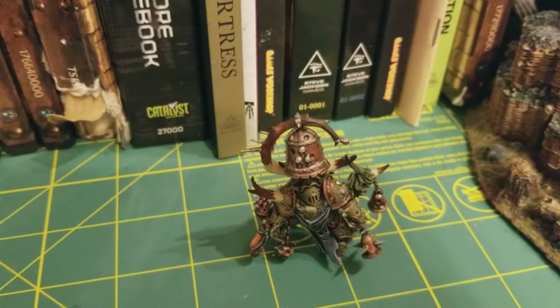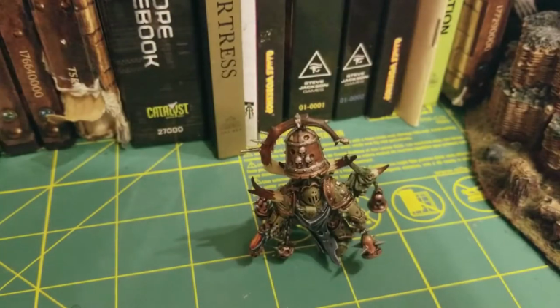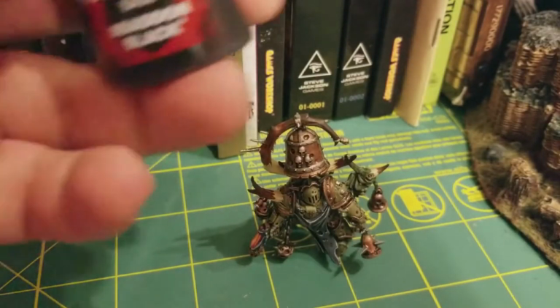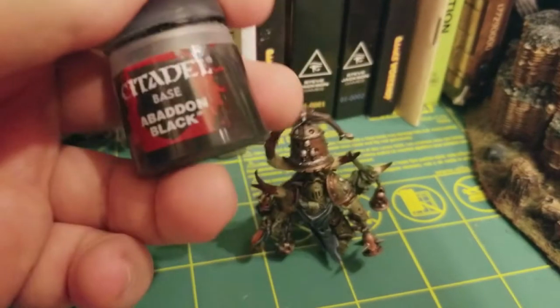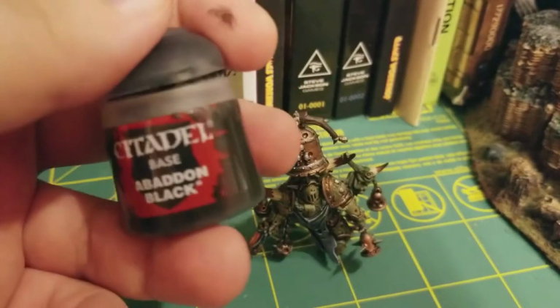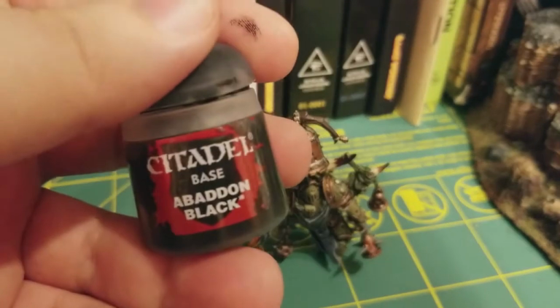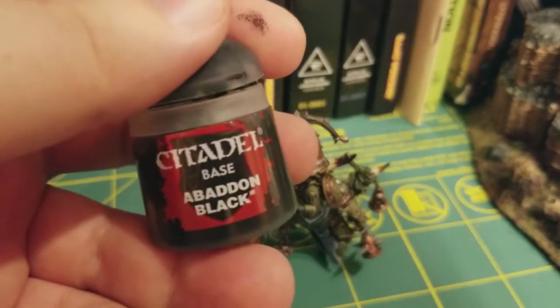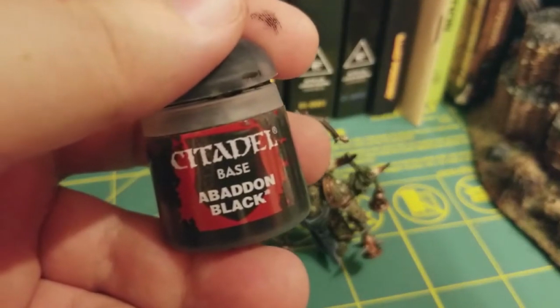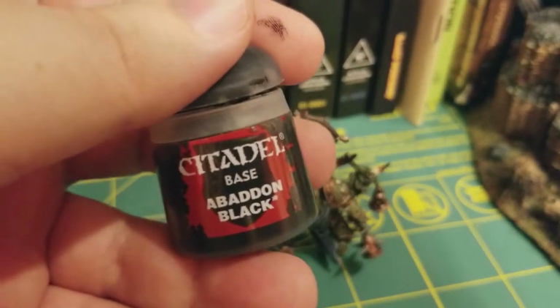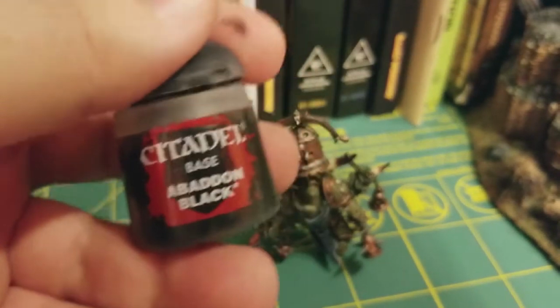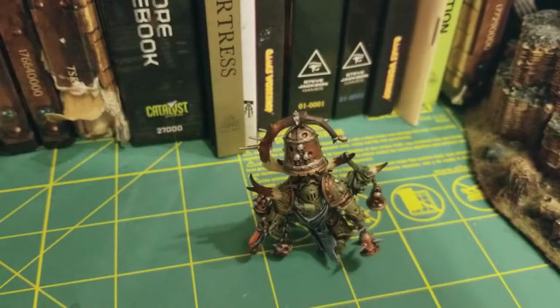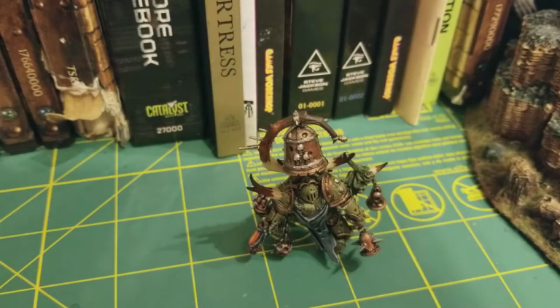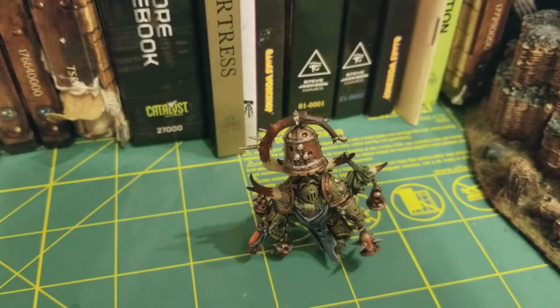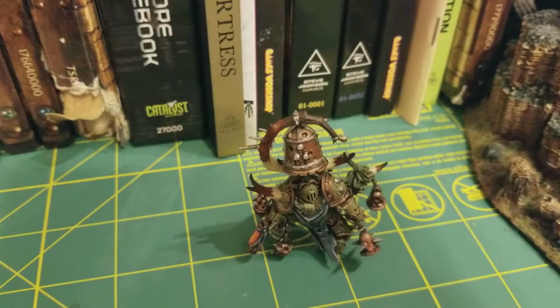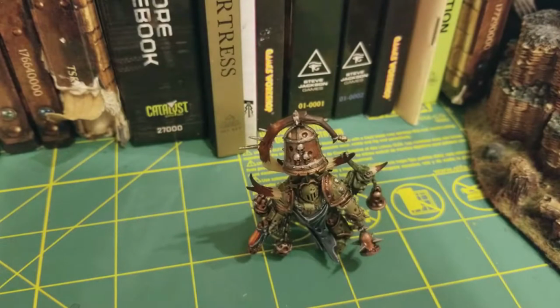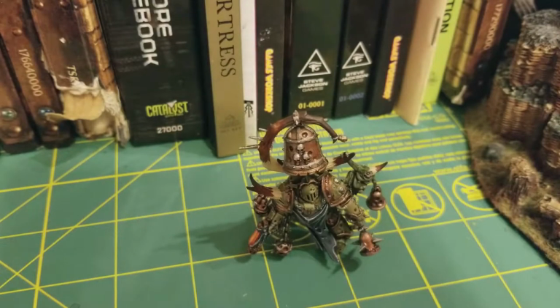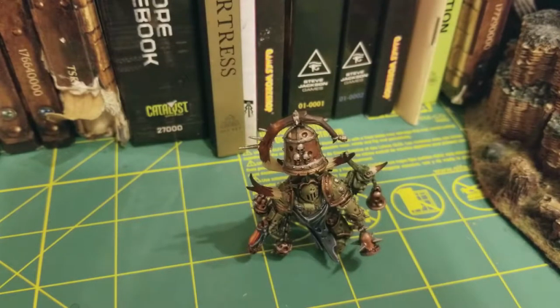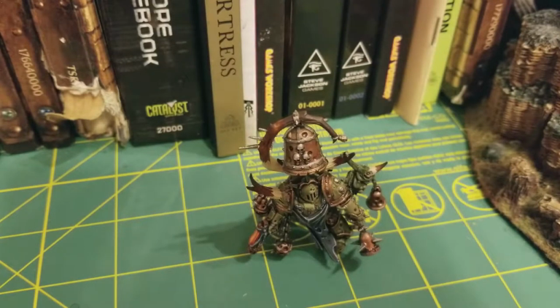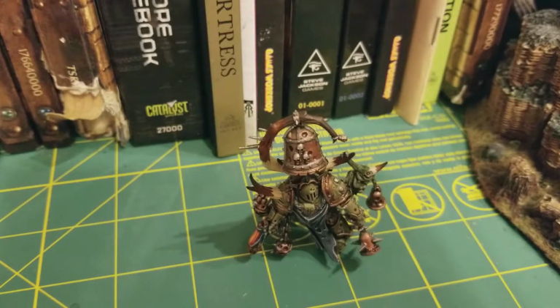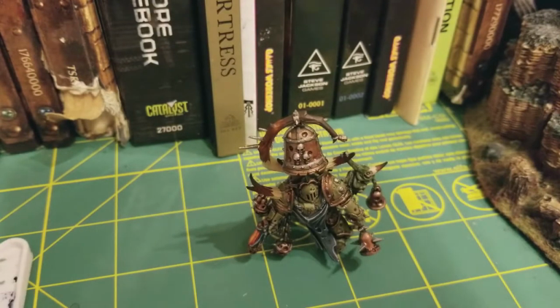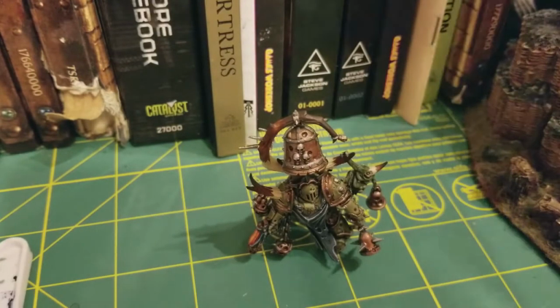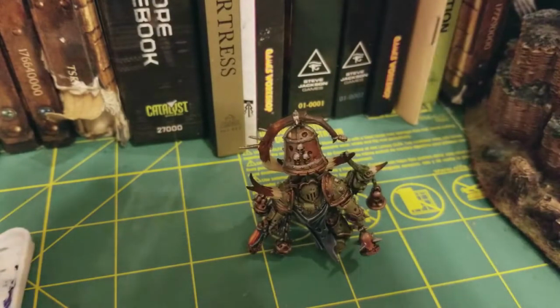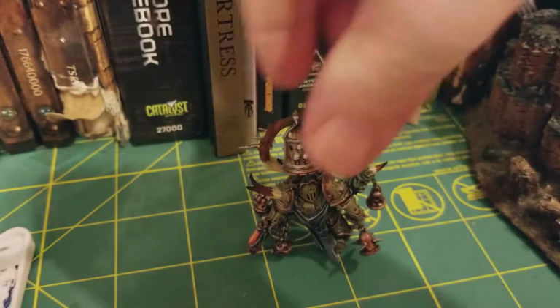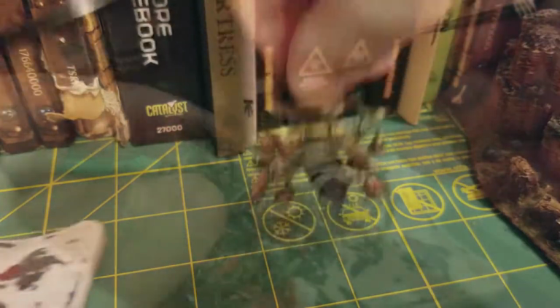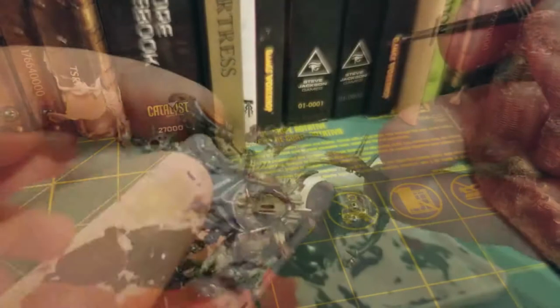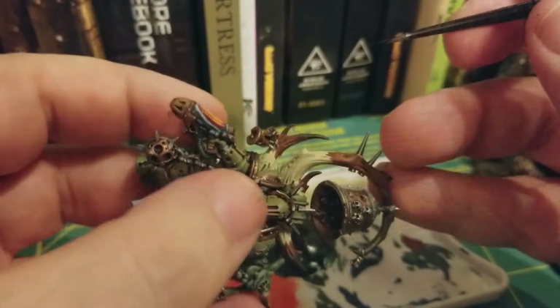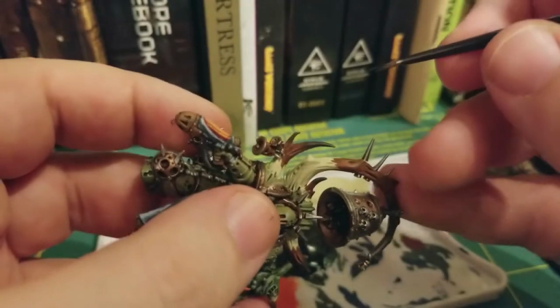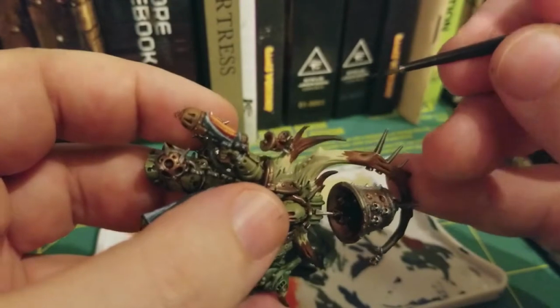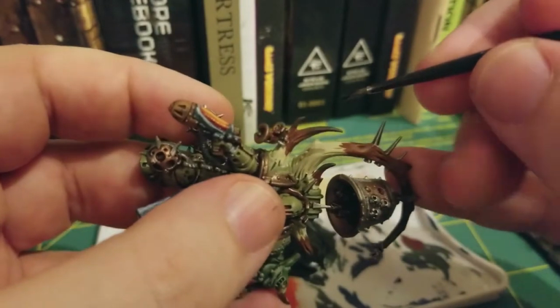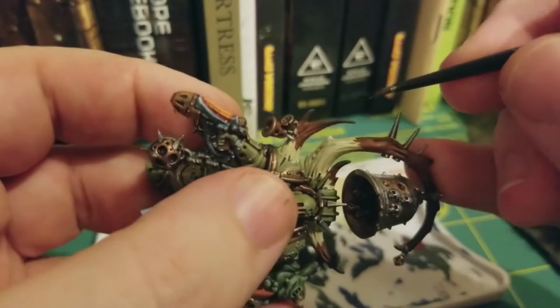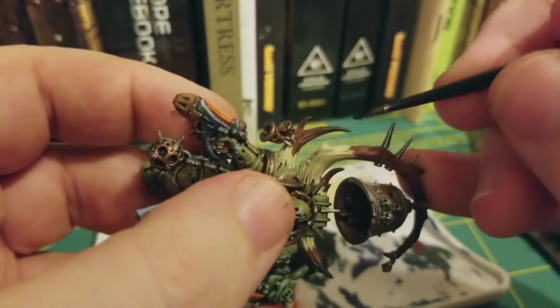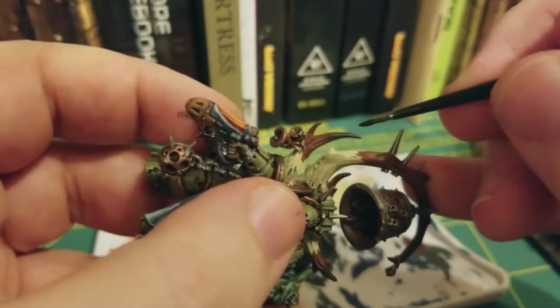And the next step is we're going to take a little bit of Abaddon Black and we're going to paint this over pretty much just the tips of the horns.